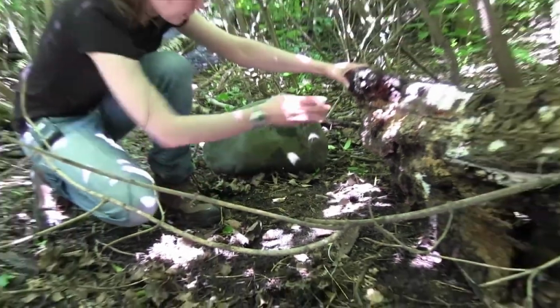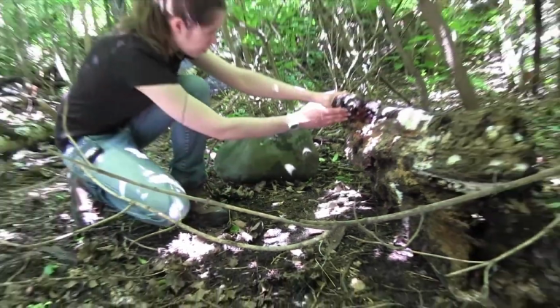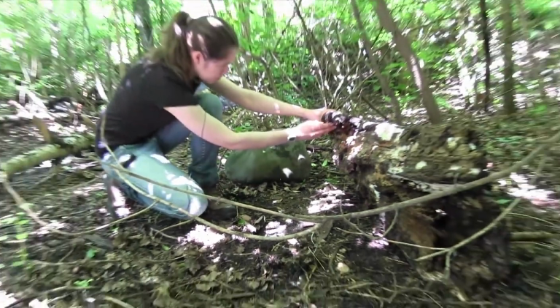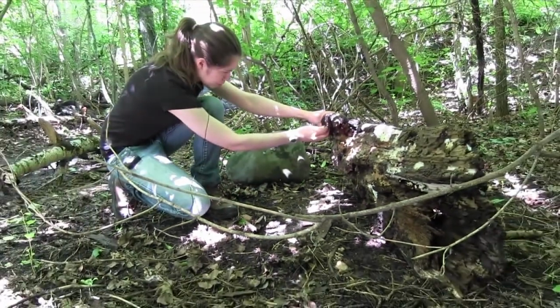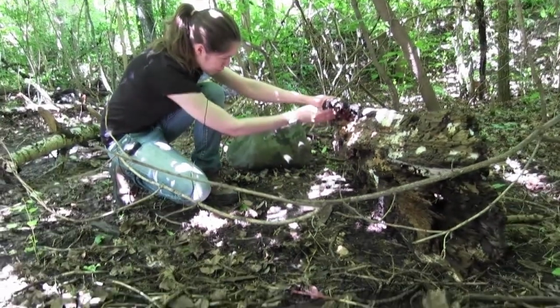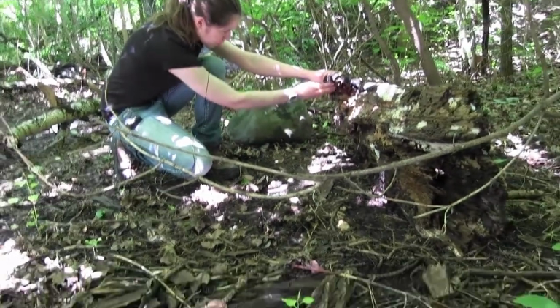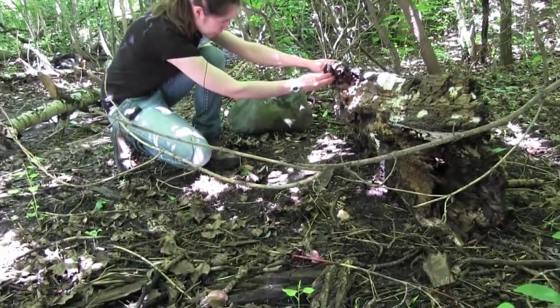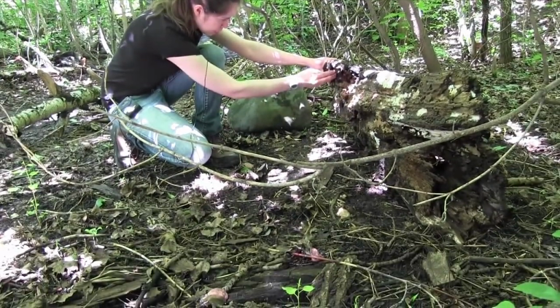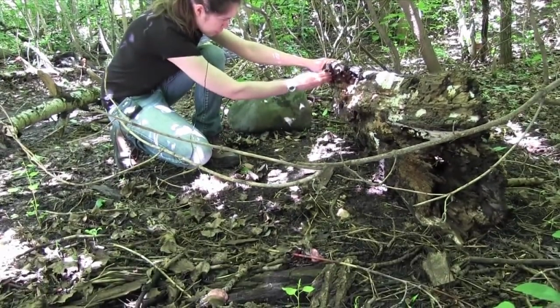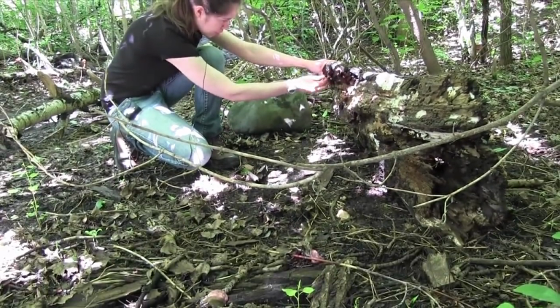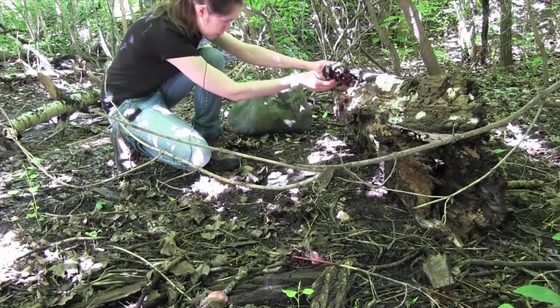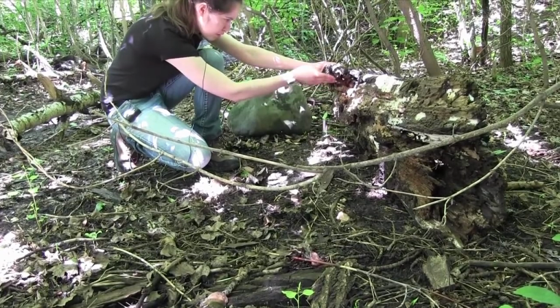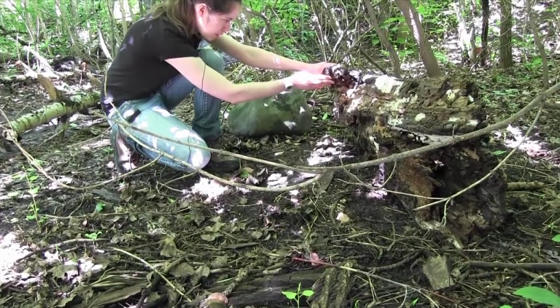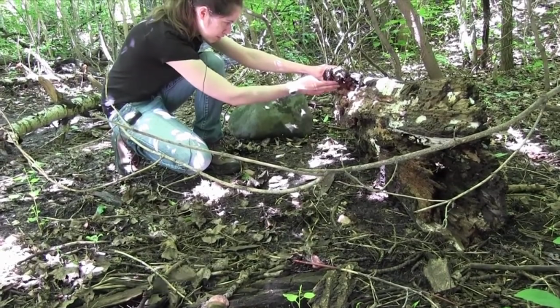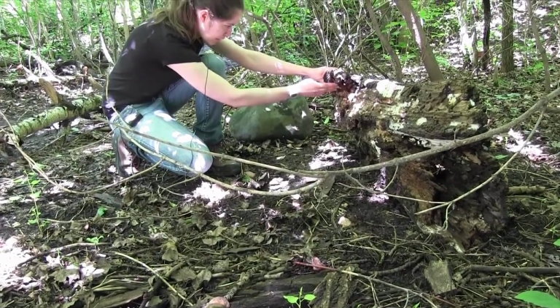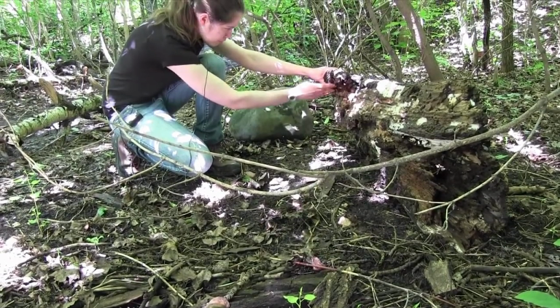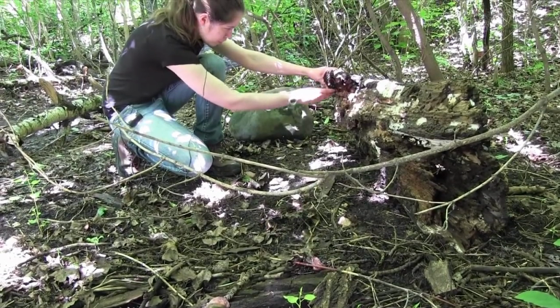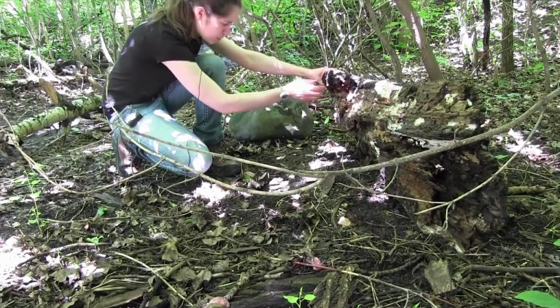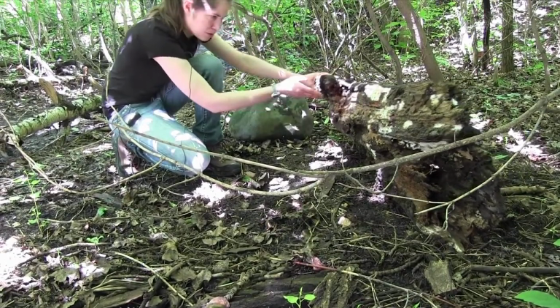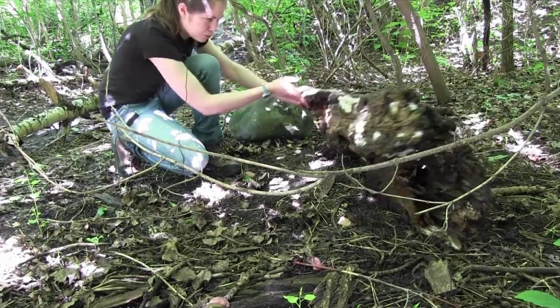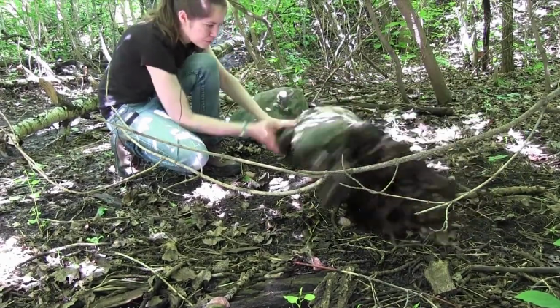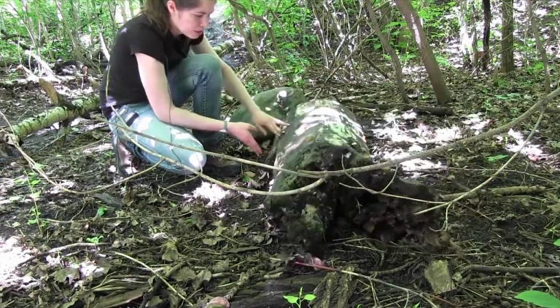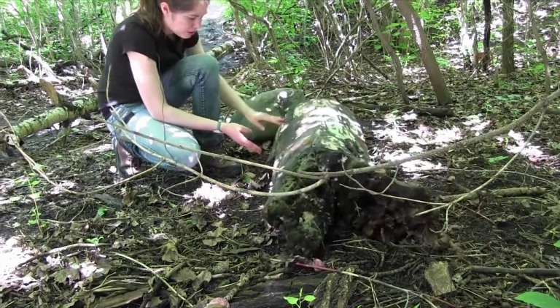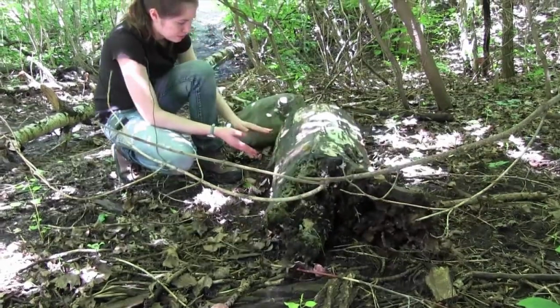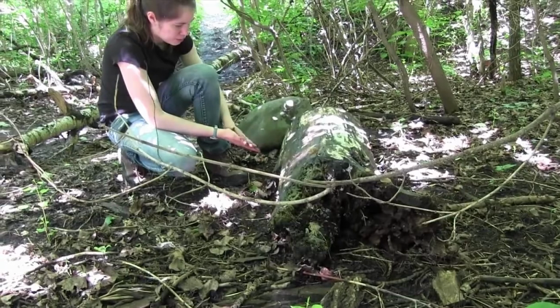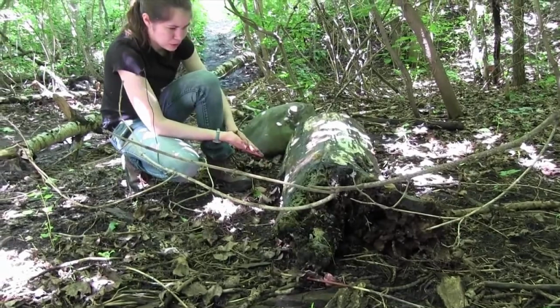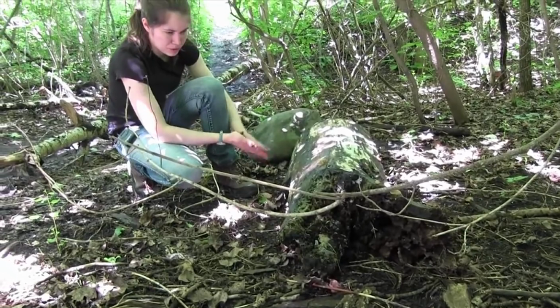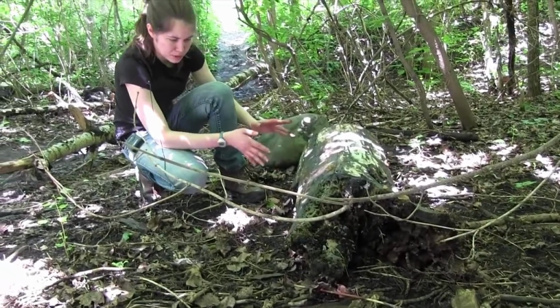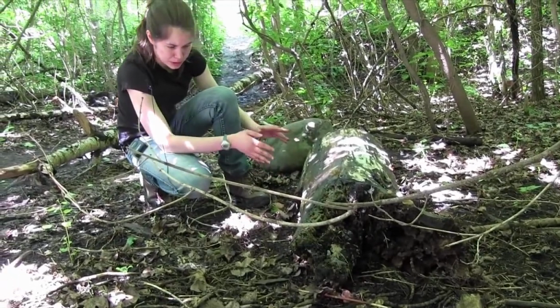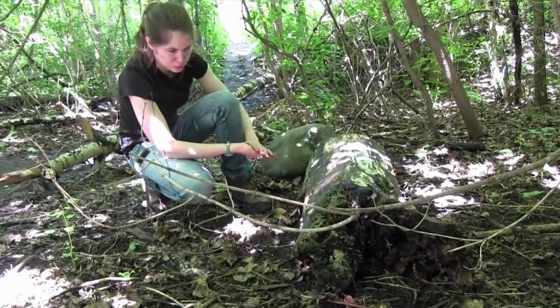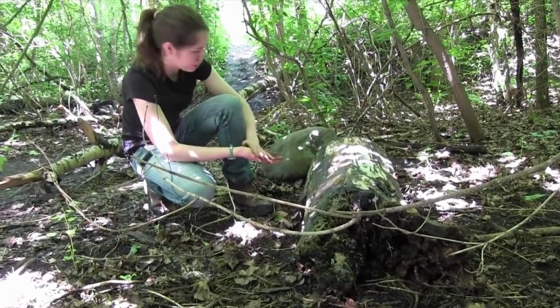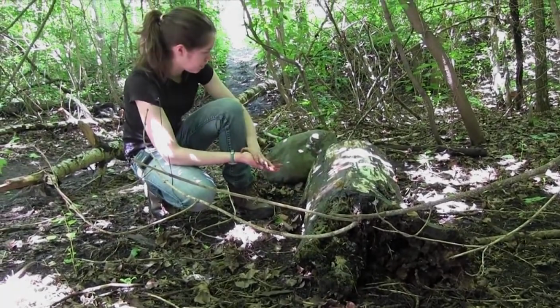Sometimes there are also worms in the soil attached to the log because some earthworms like to feed on decaying wood as well.